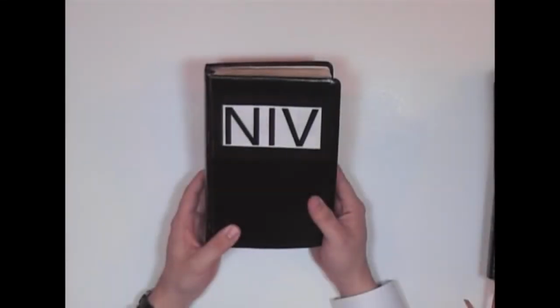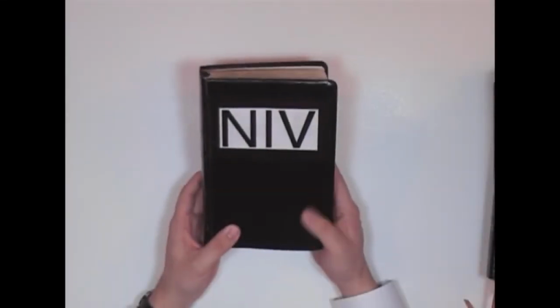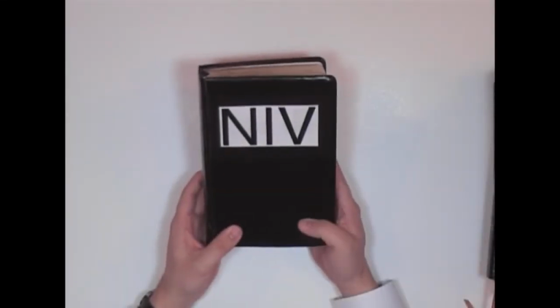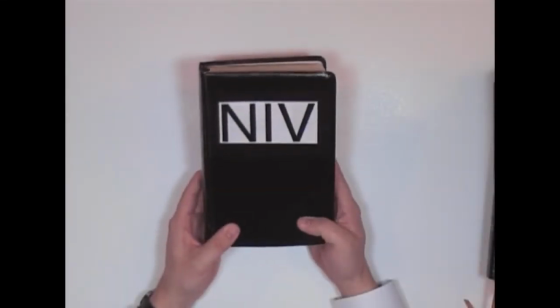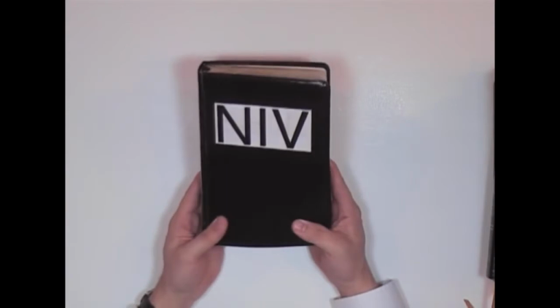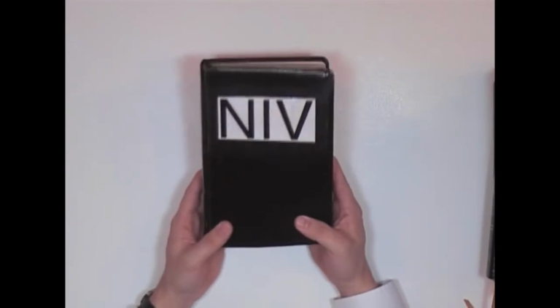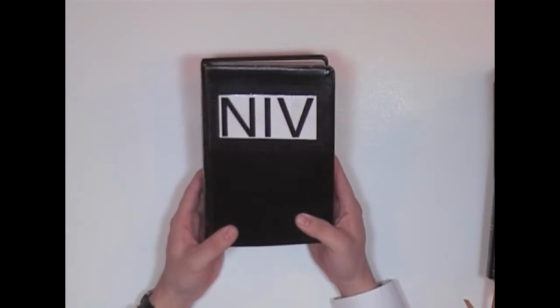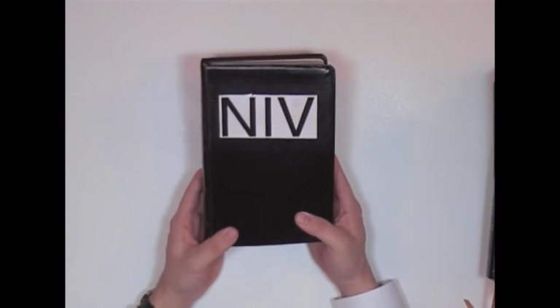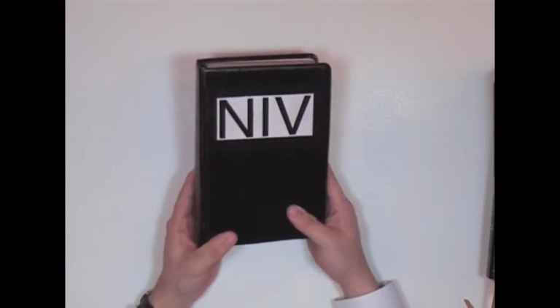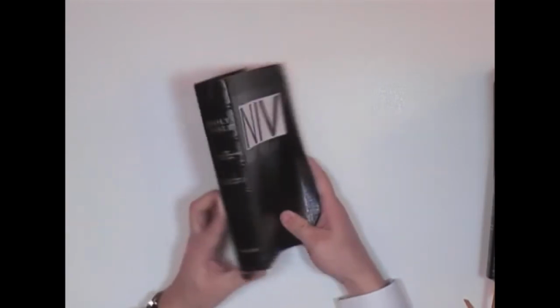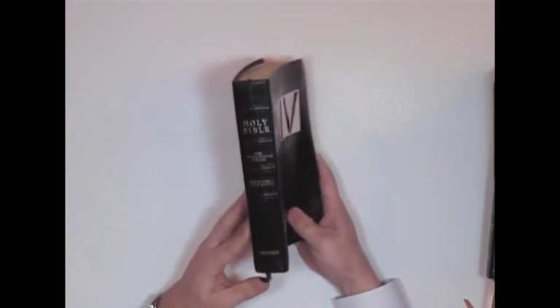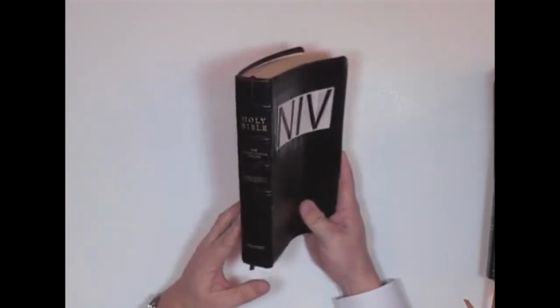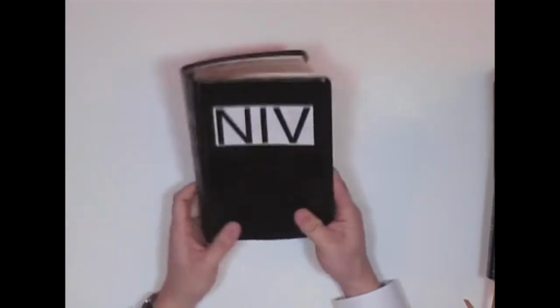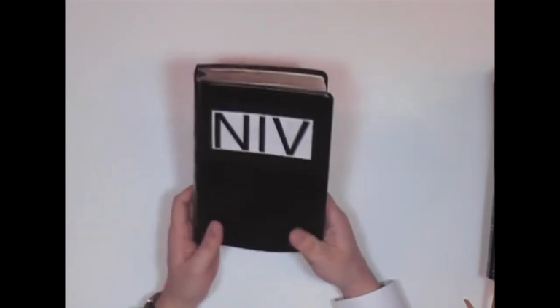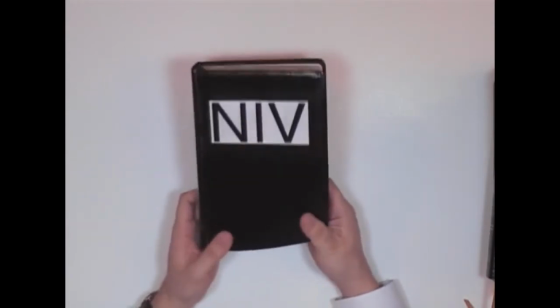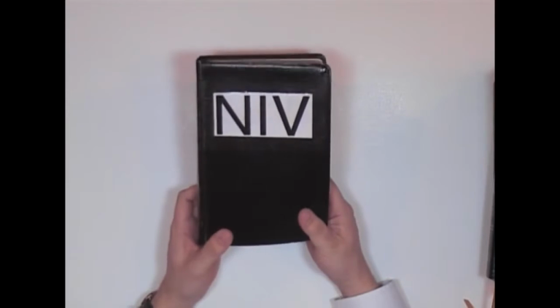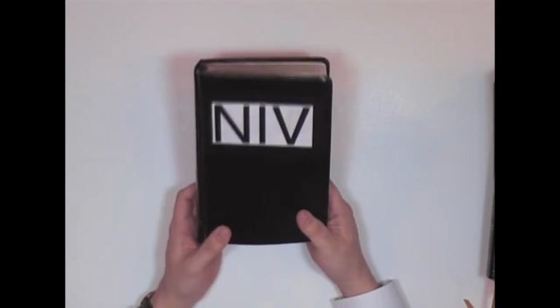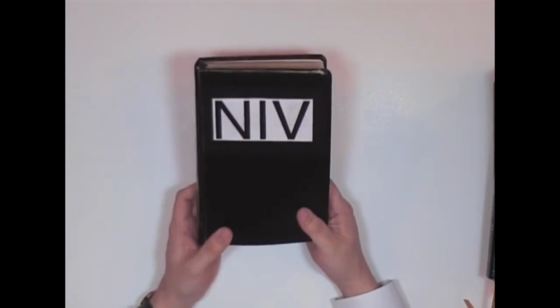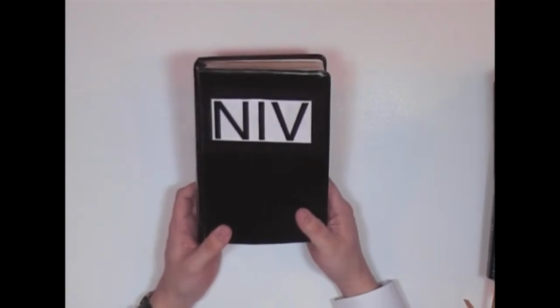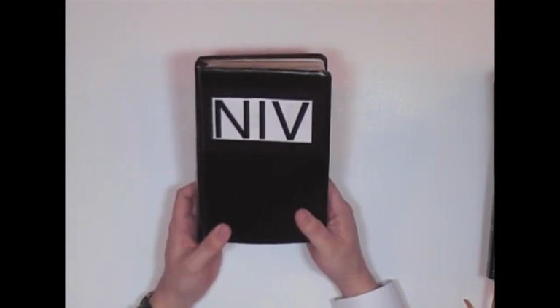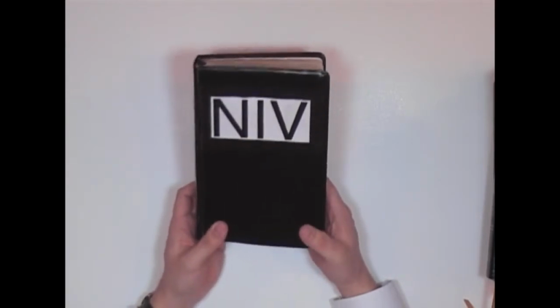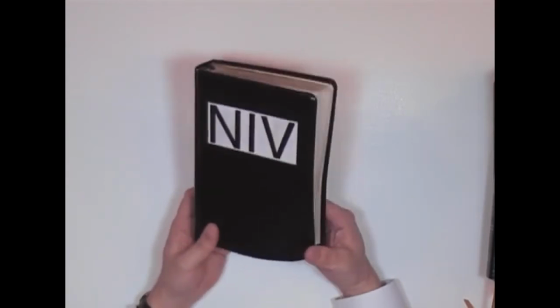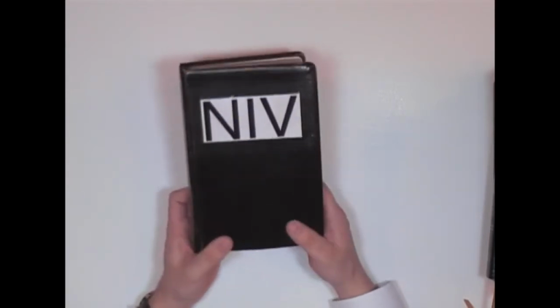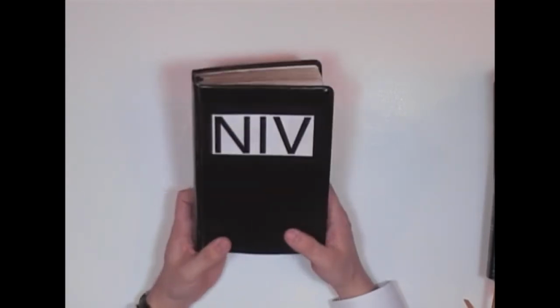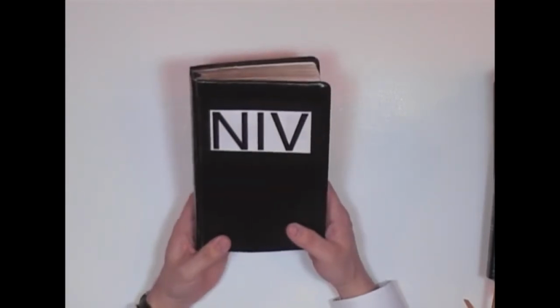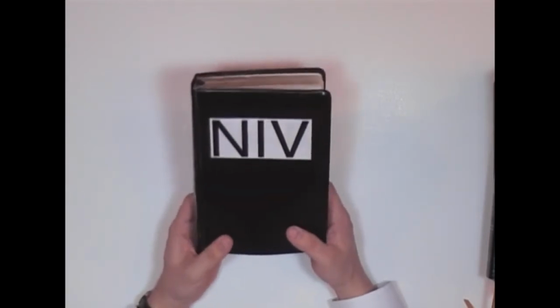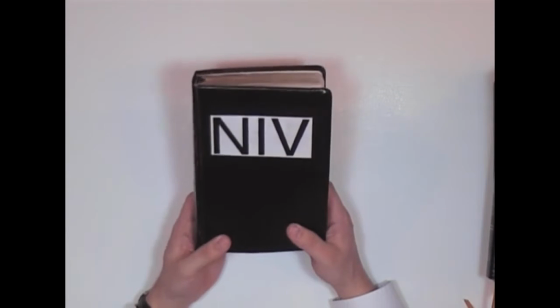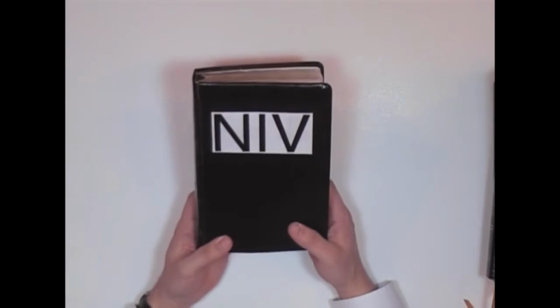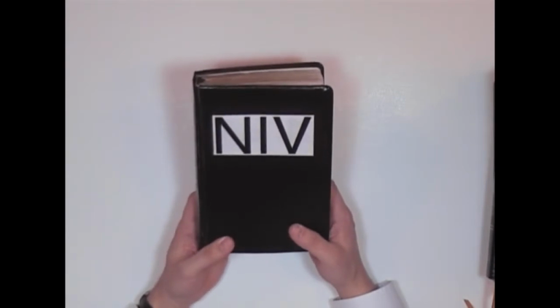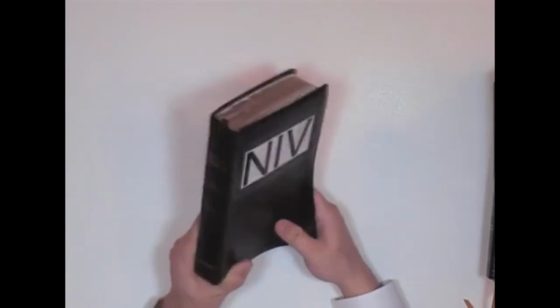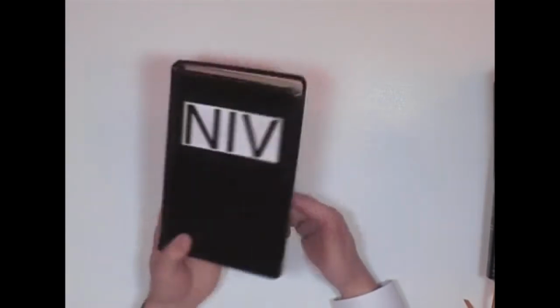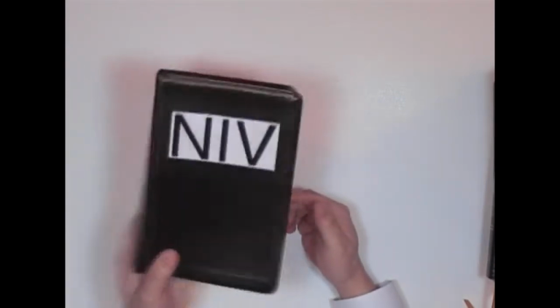Here's the Bible that I was carrying when I came to know the truth about the Bible version issue. I carried this thing for 15 years. I thought this was a good Bible. I came to find out that it was not — that it was a Roman Catholic Alexandrian perversion.